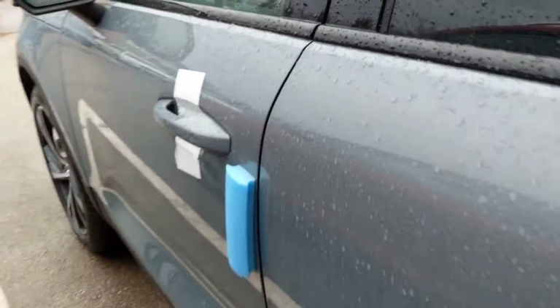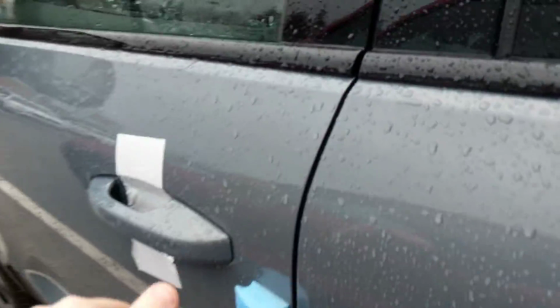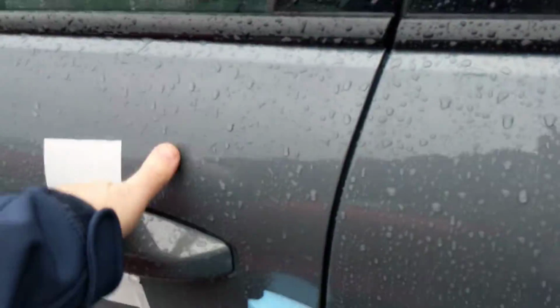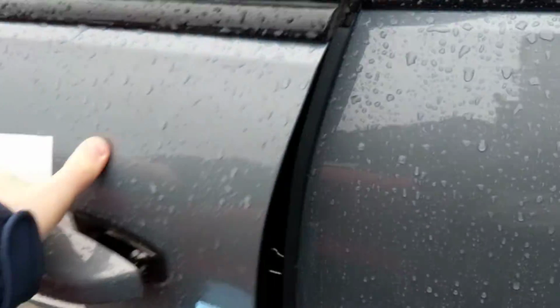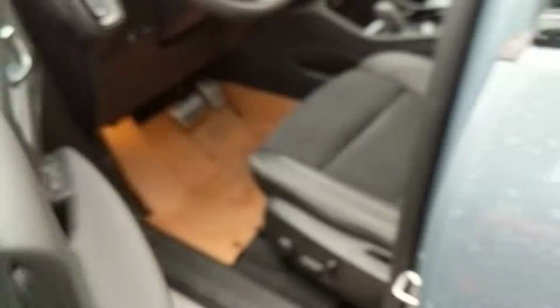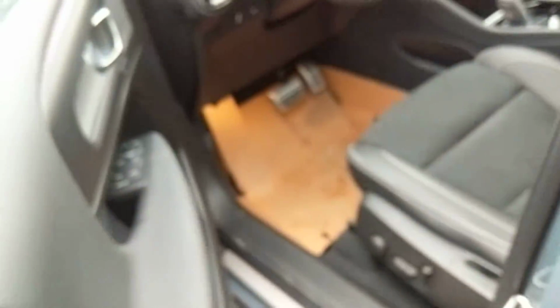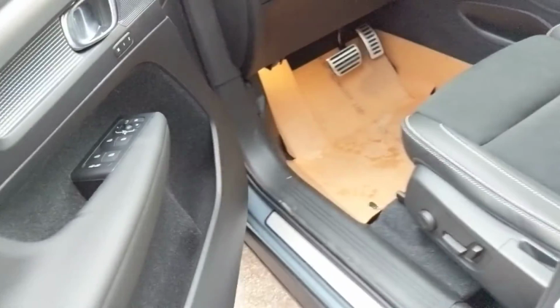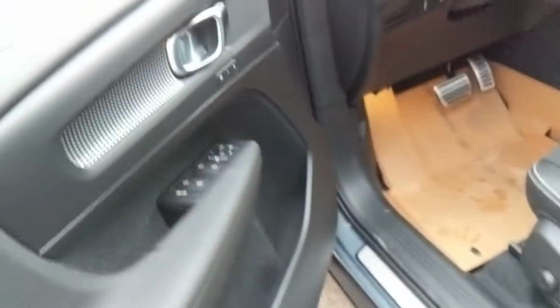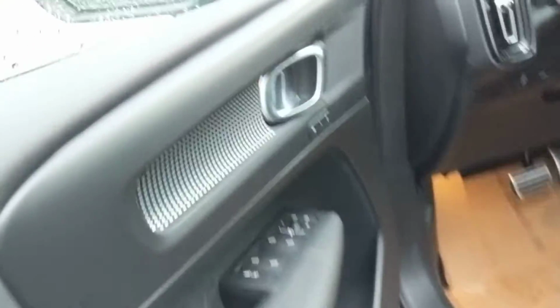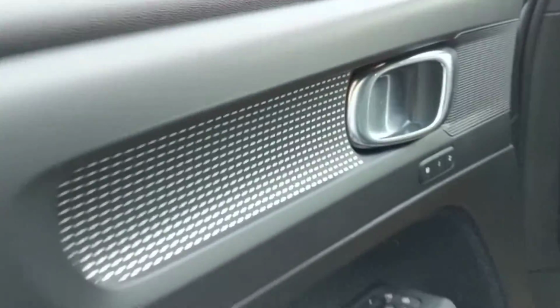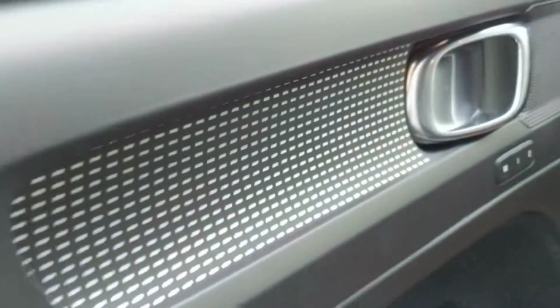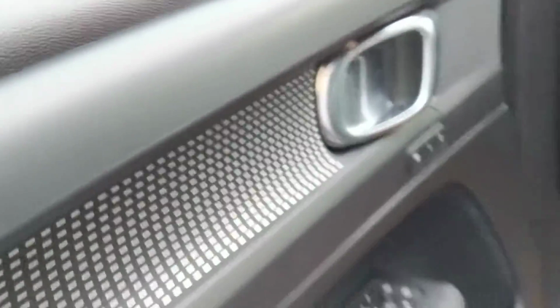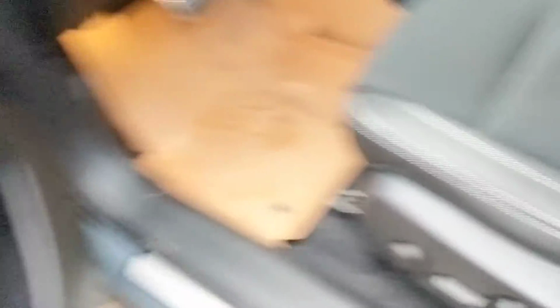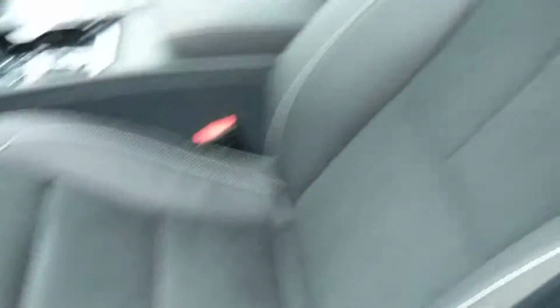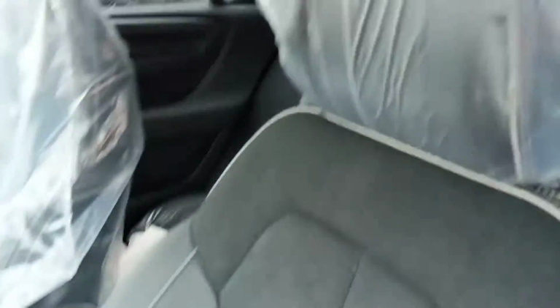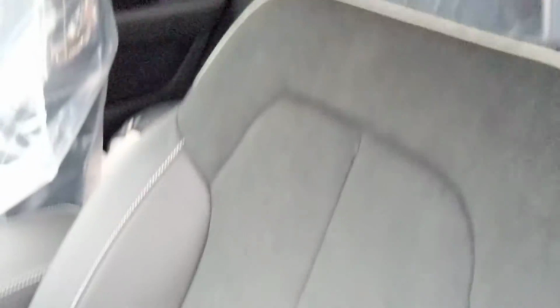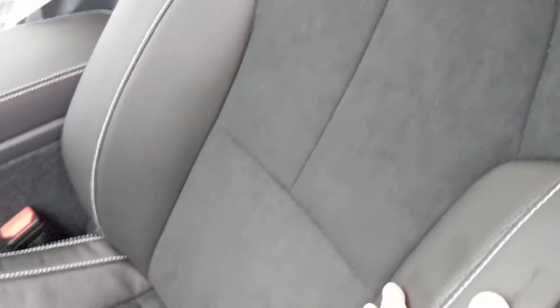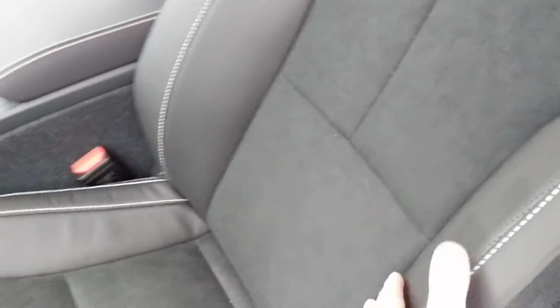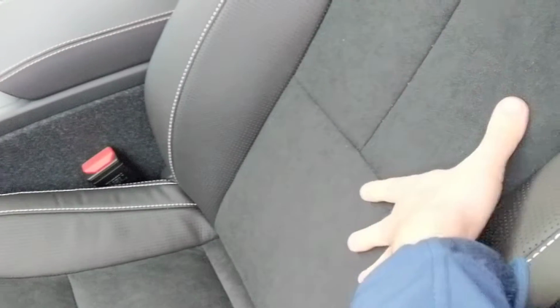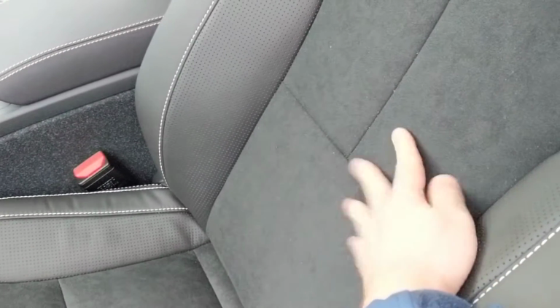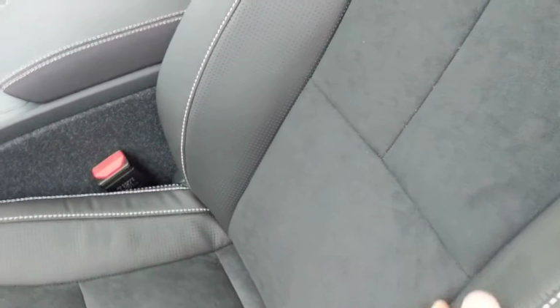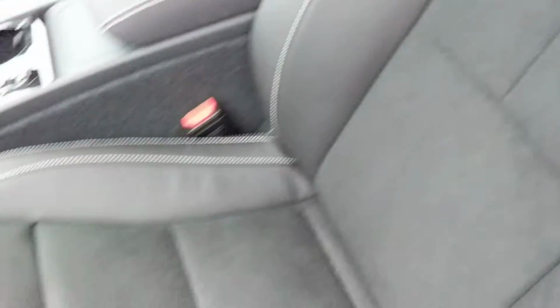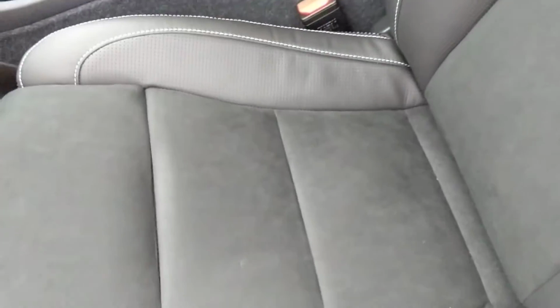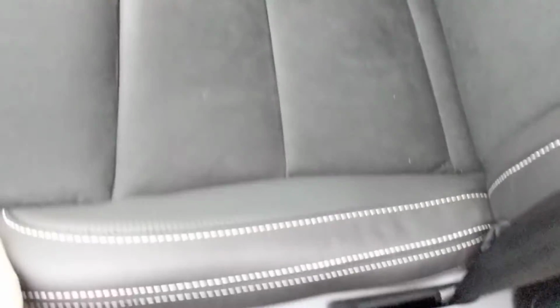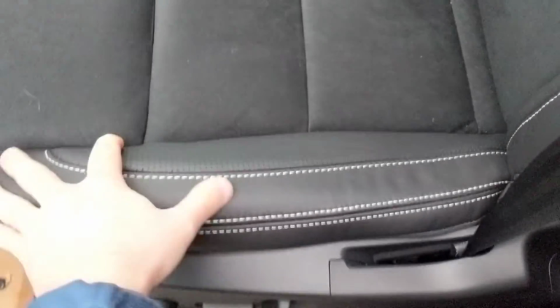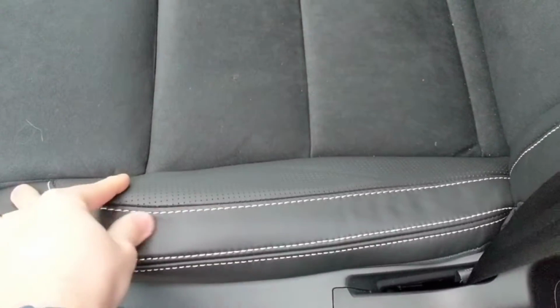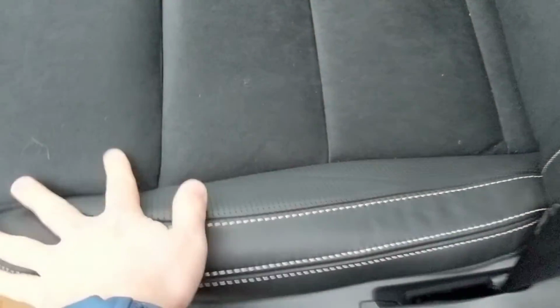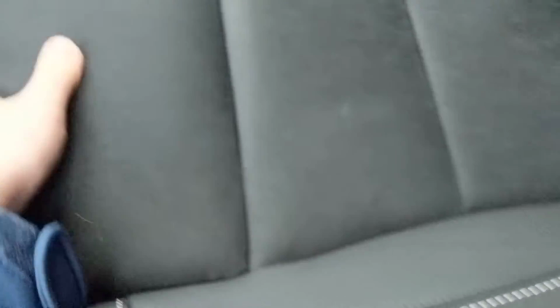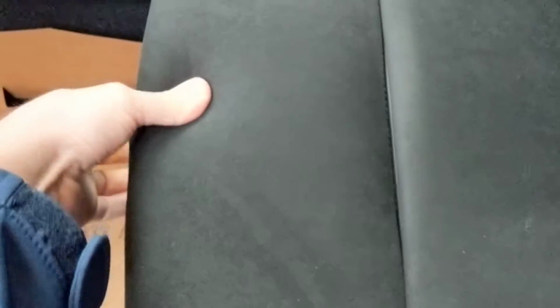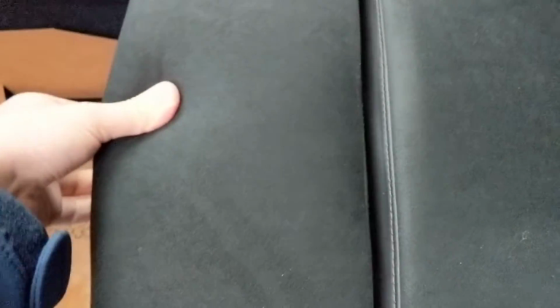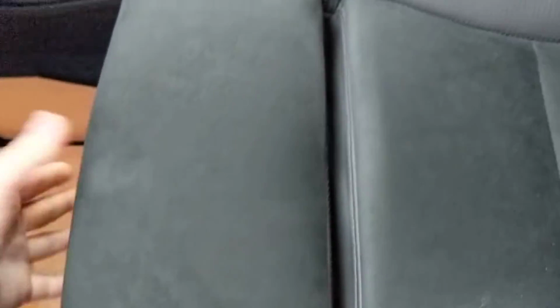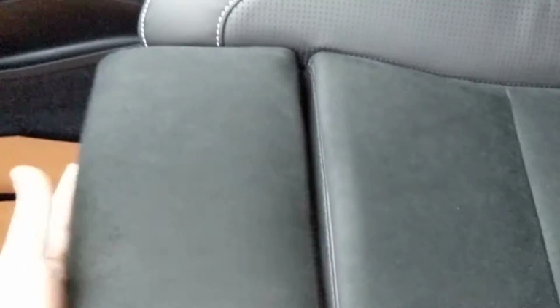It's a brand new car with keyless entry. The R-Design gives you the nice sport trim here, and sport seats with the suede material — they call it Nubuck, so it's a mix of leather and suede. There's also a thigh extension.